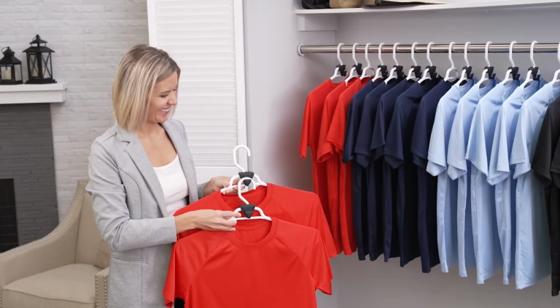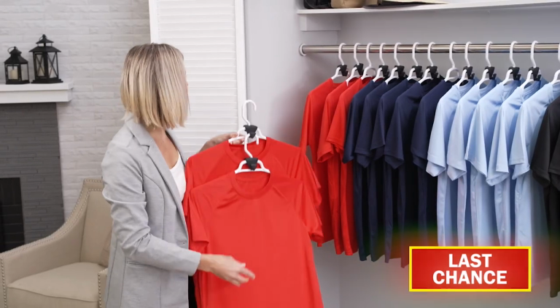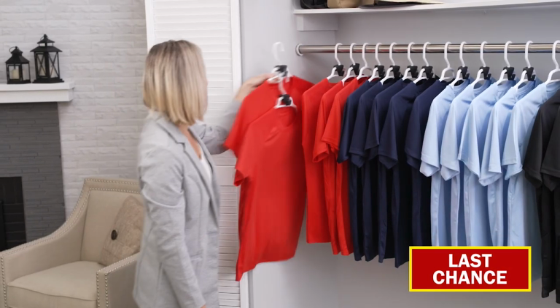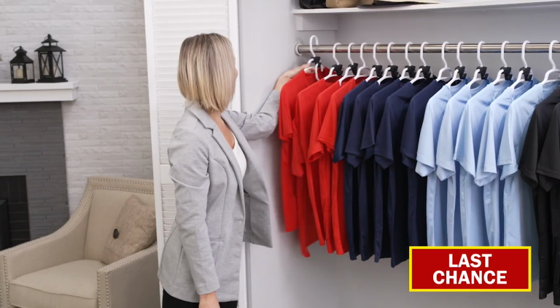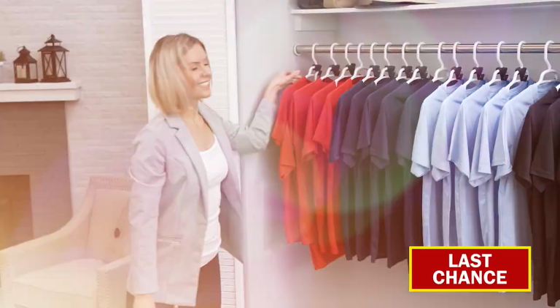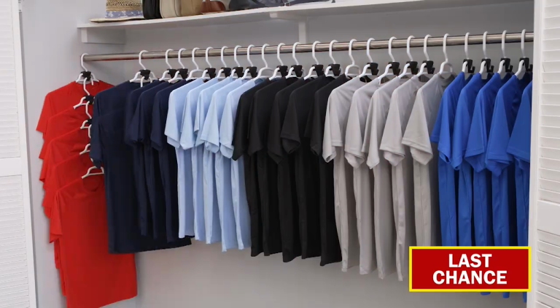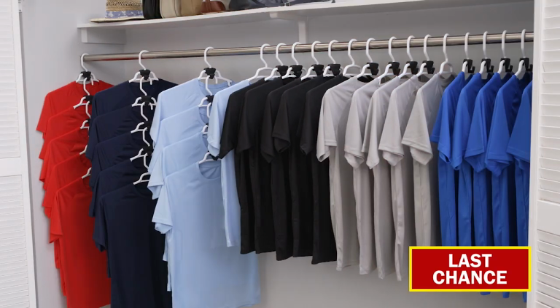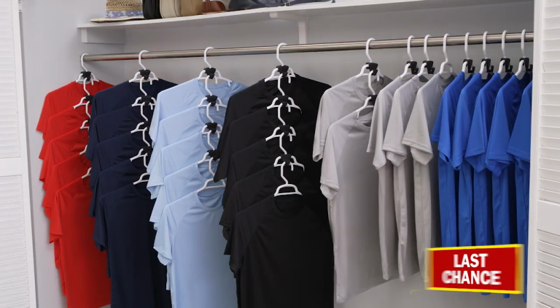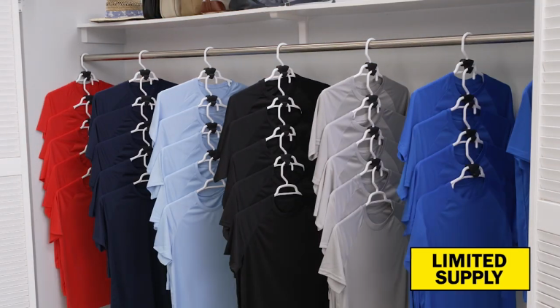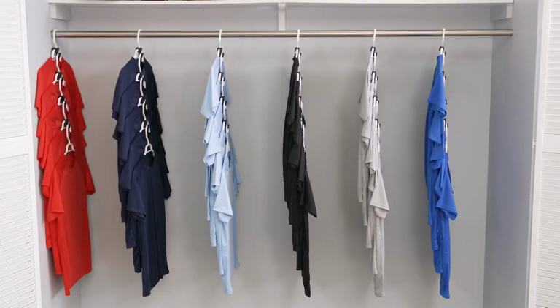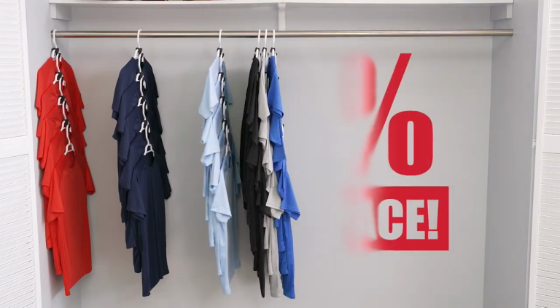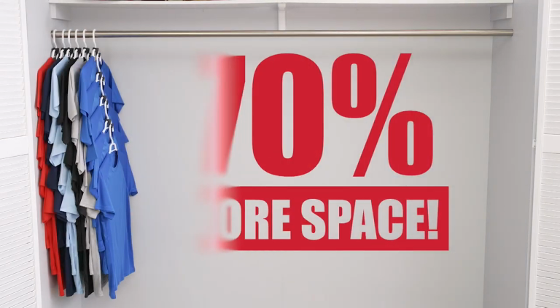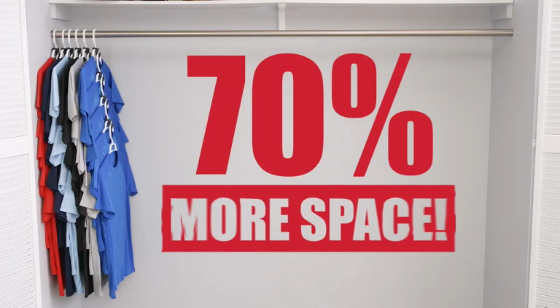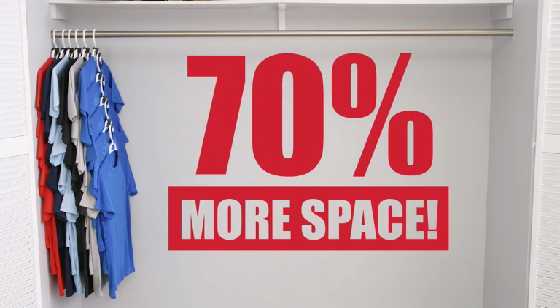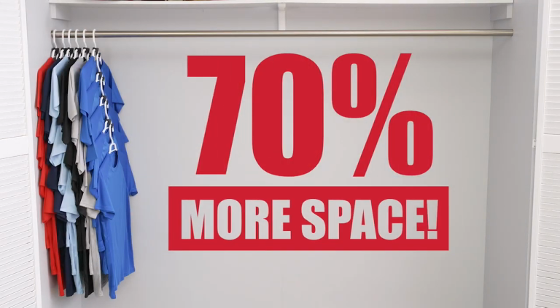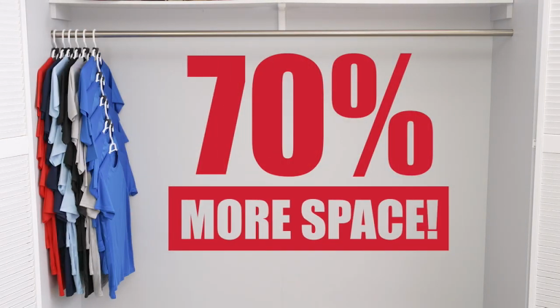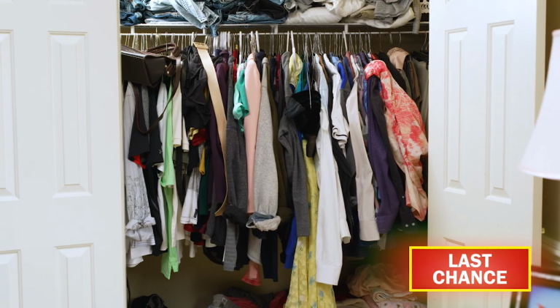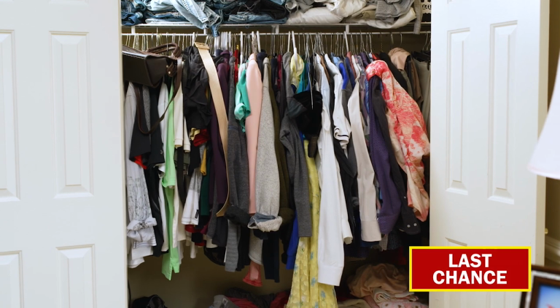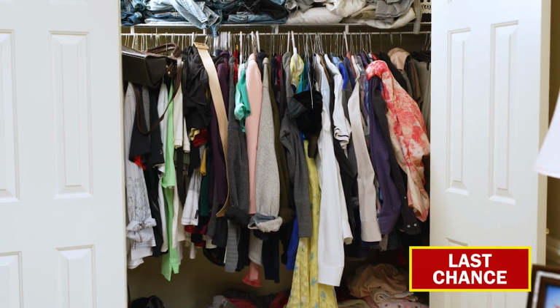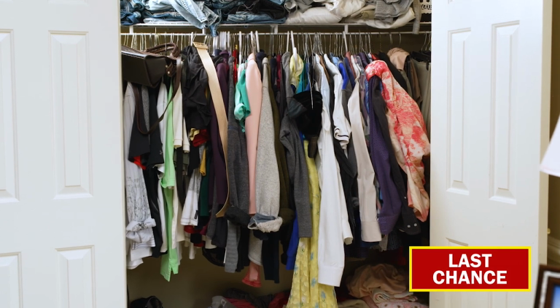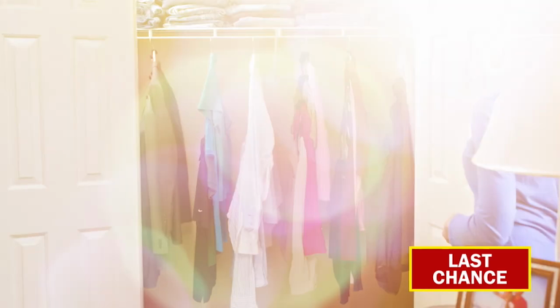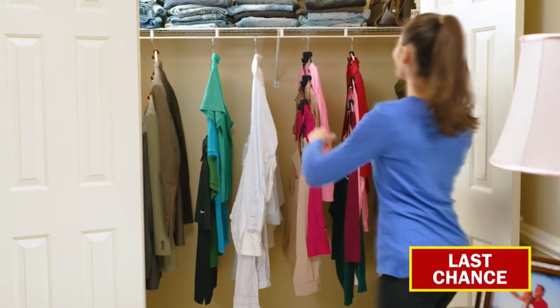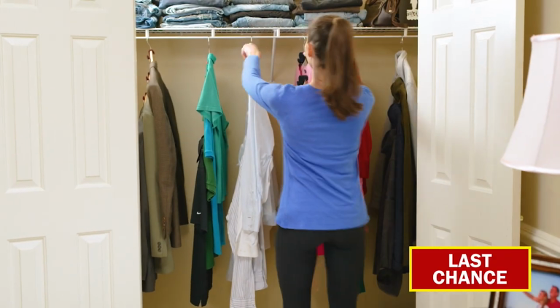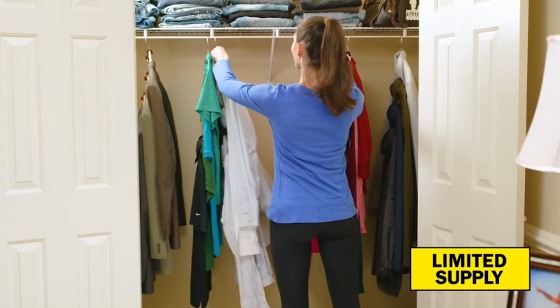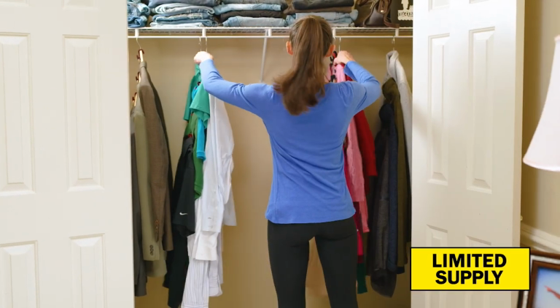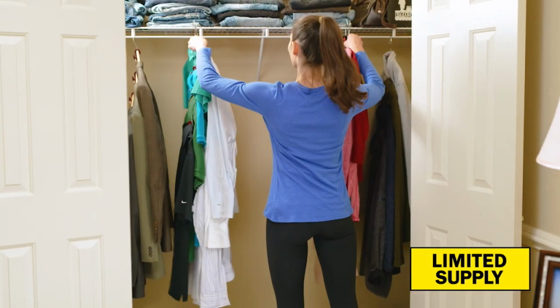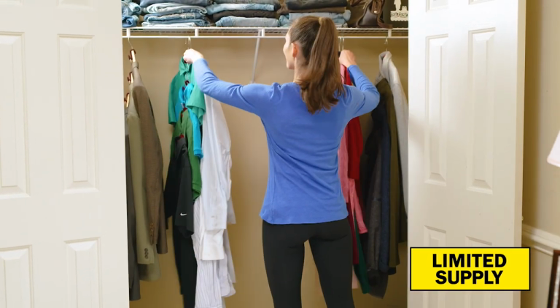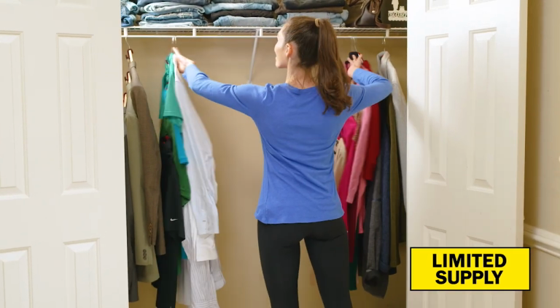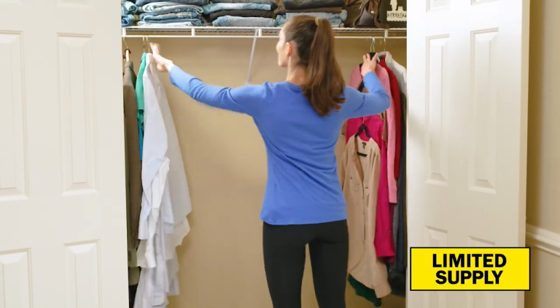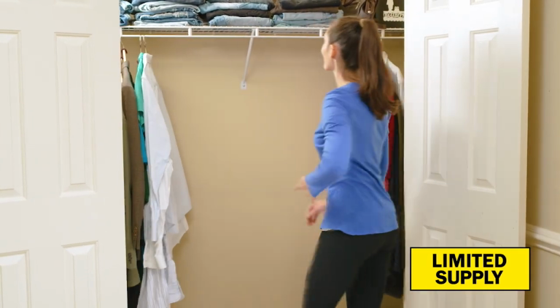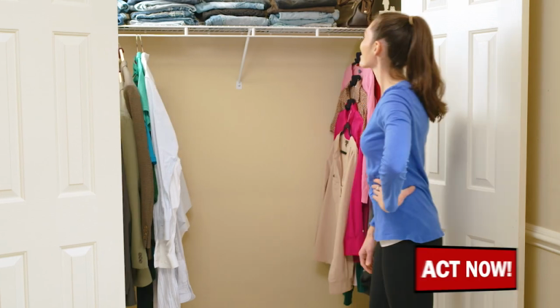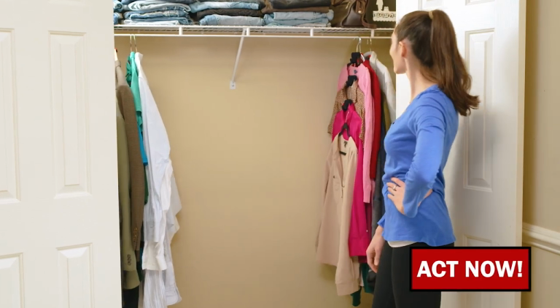Now you can vertically hang multiple items, guaranteeing that you'll have up to 70% more space in your closet. Watch — your closet can go from messy to marvelous in no time with ease. And just look at all that extra space.